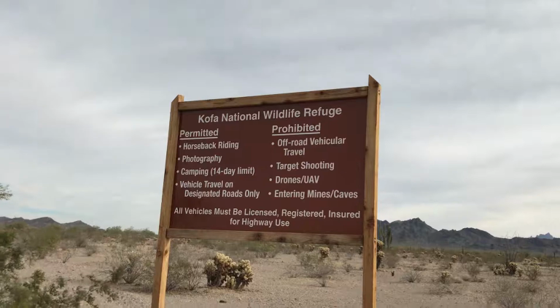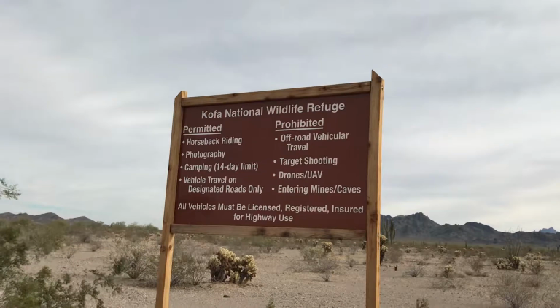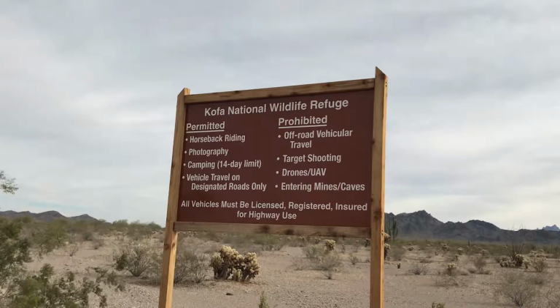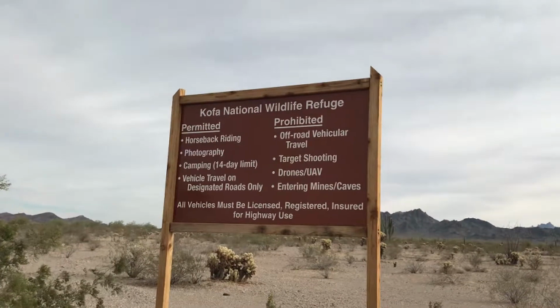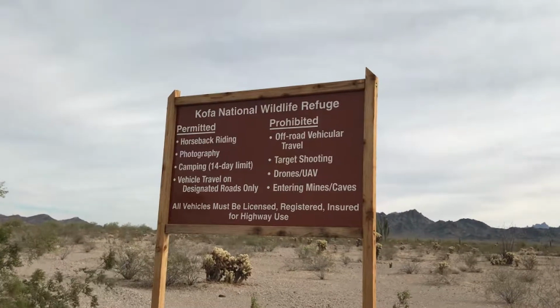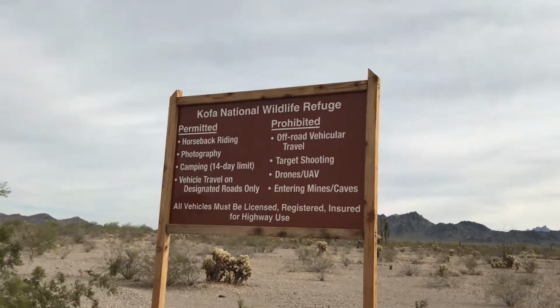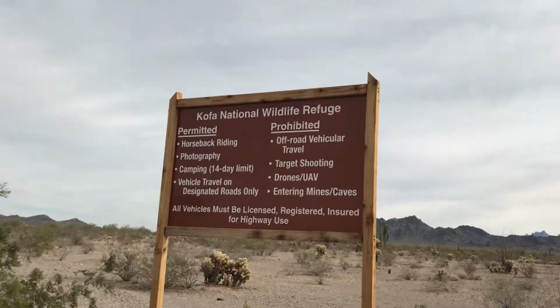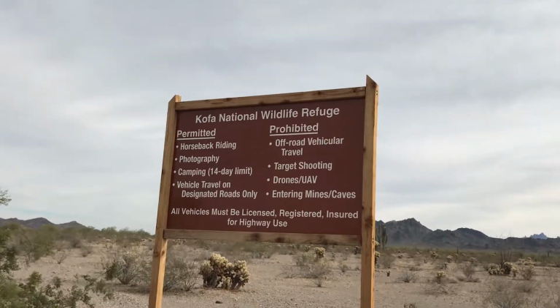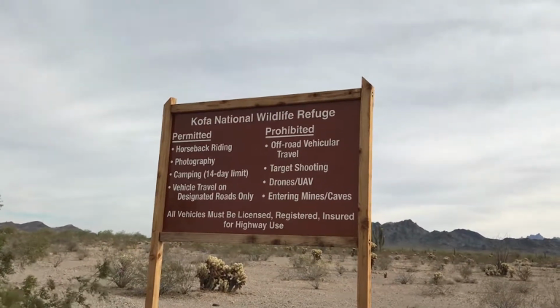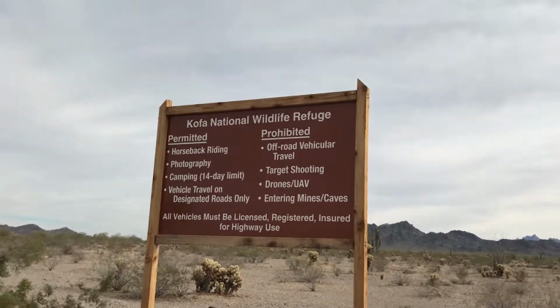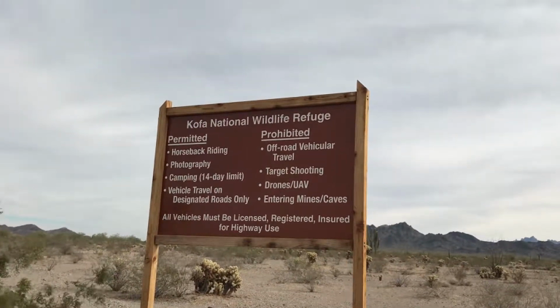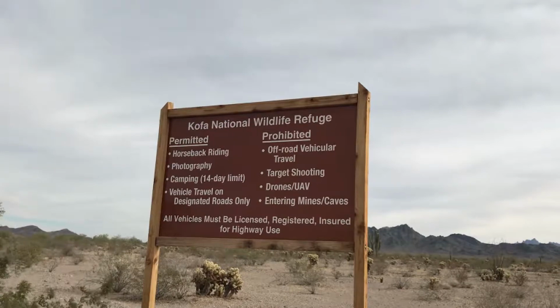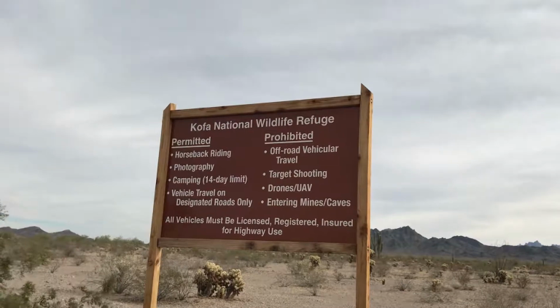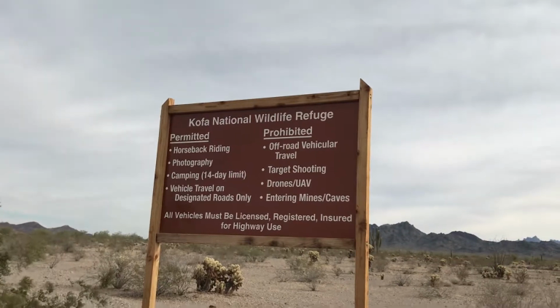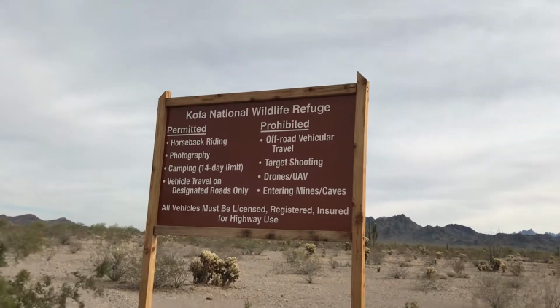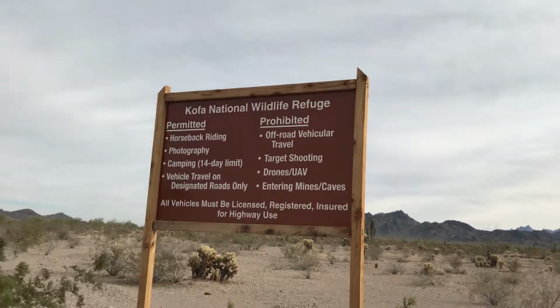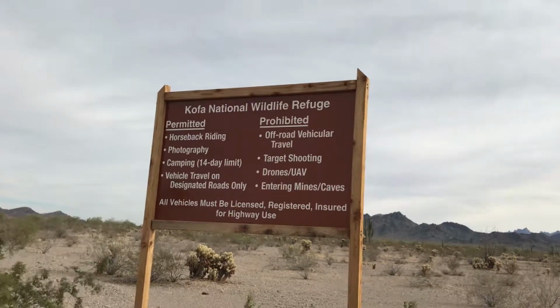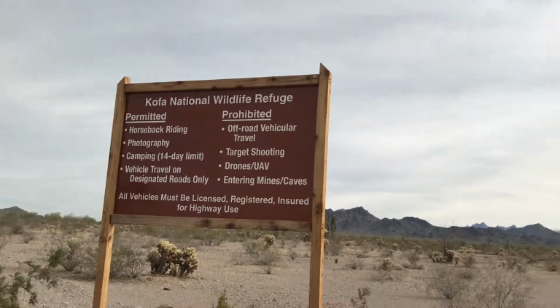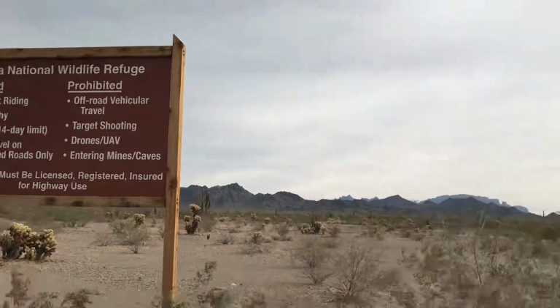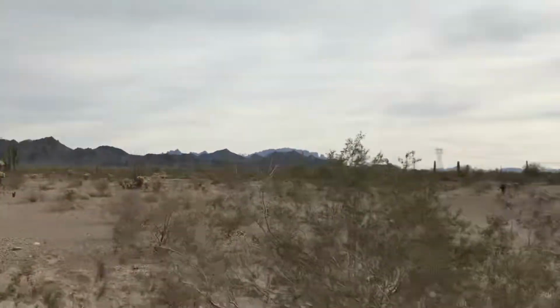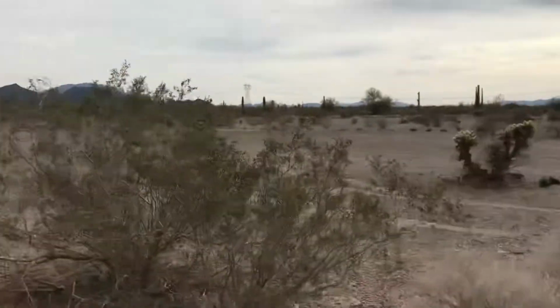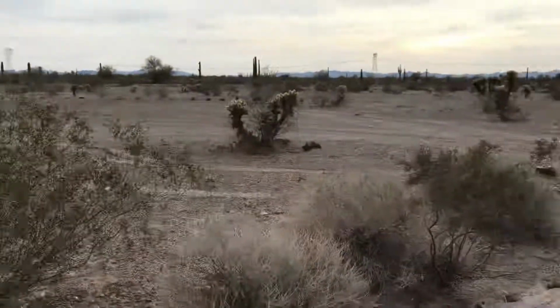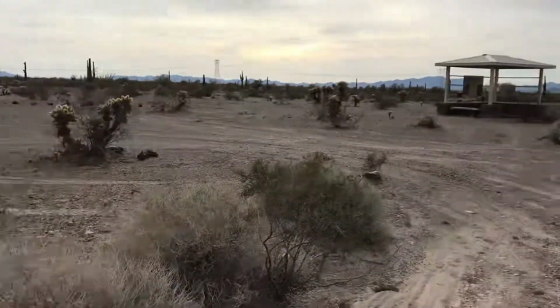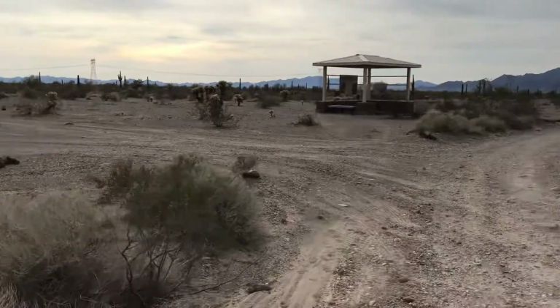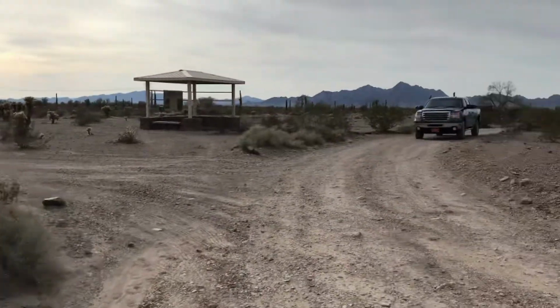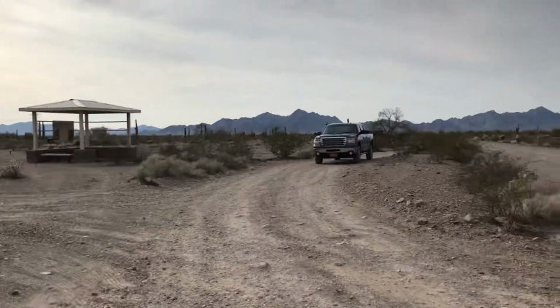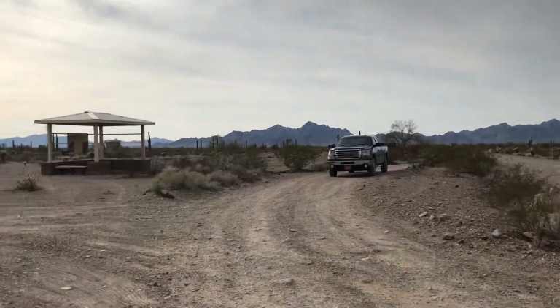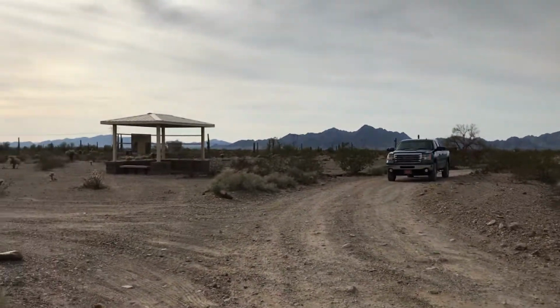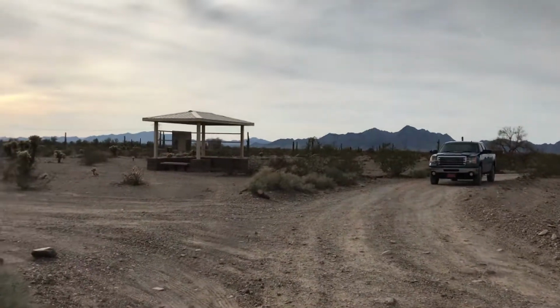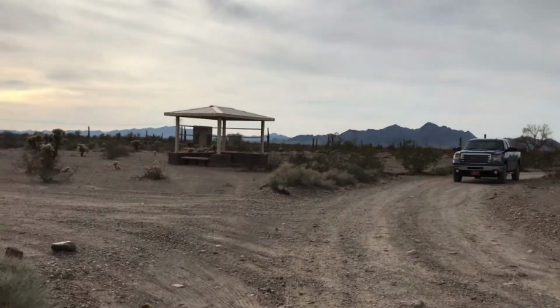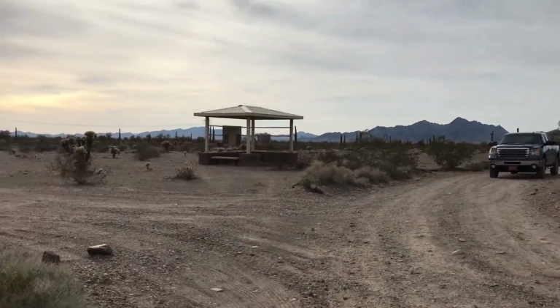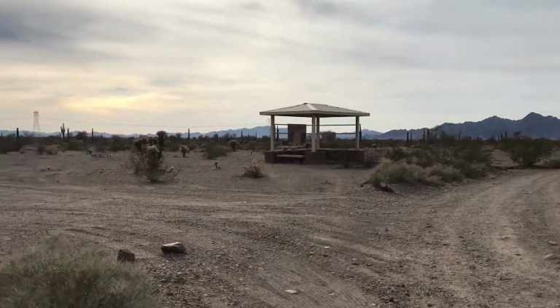Here's another sign showing what you can do out here. Looks like you can camp out here, though the road is kind of washed out already getting in. There's the truck — I'm stuck with that little thing.